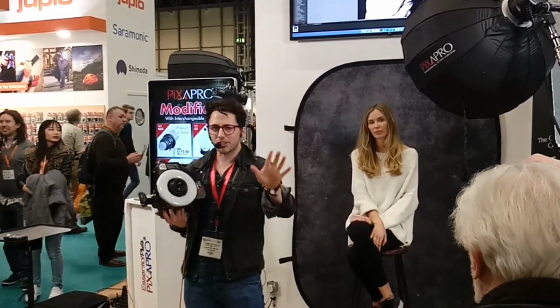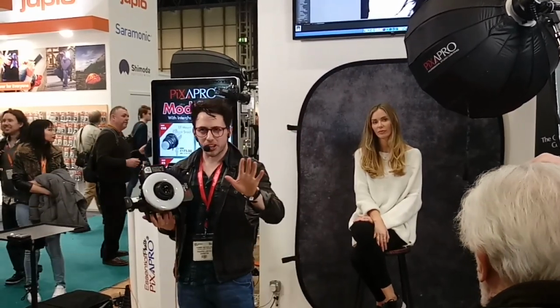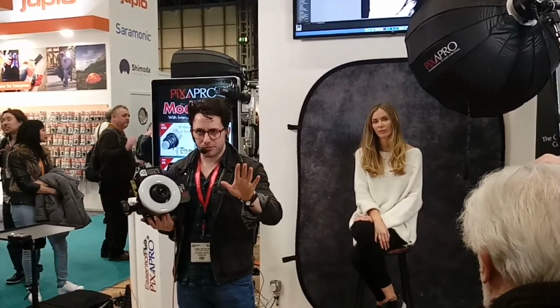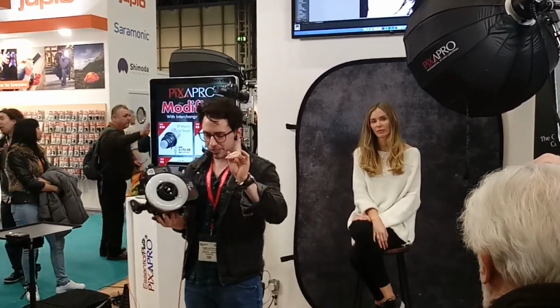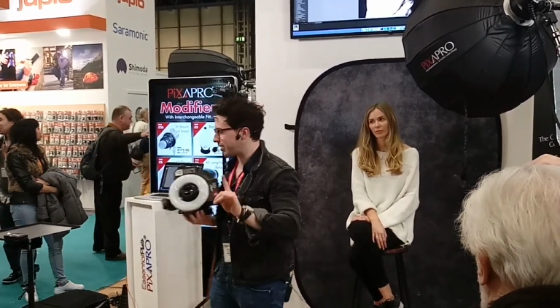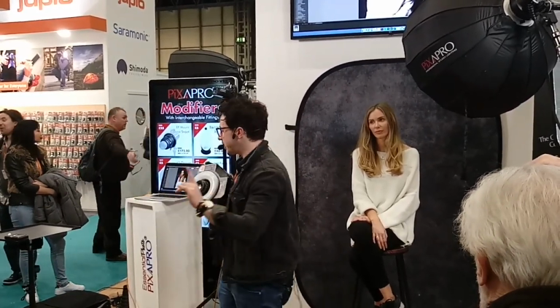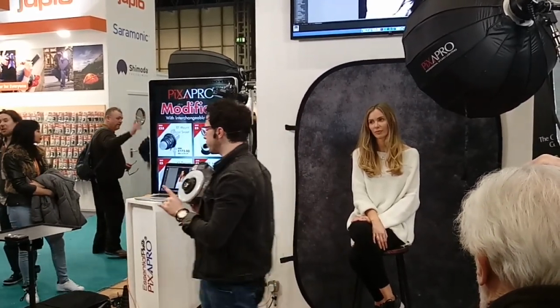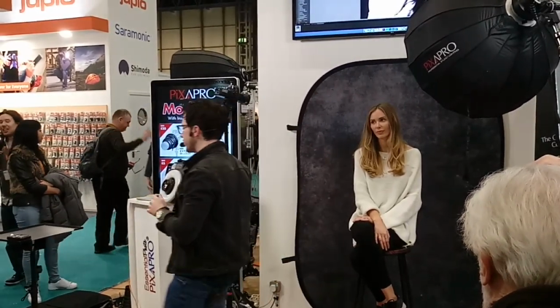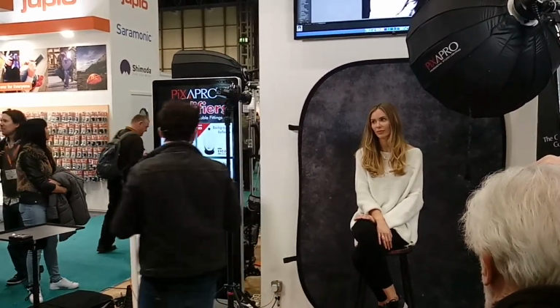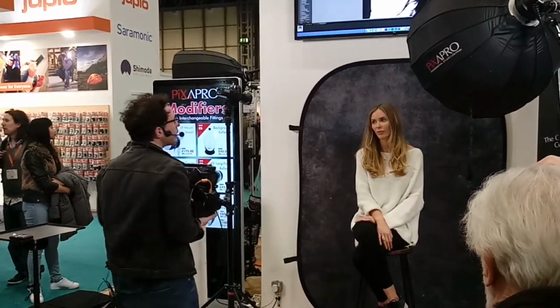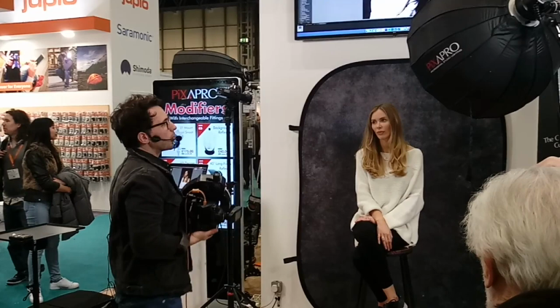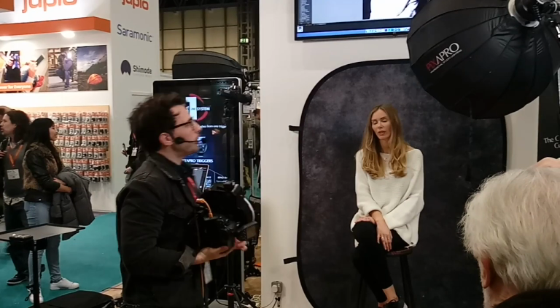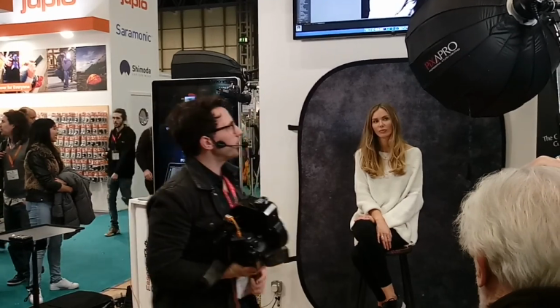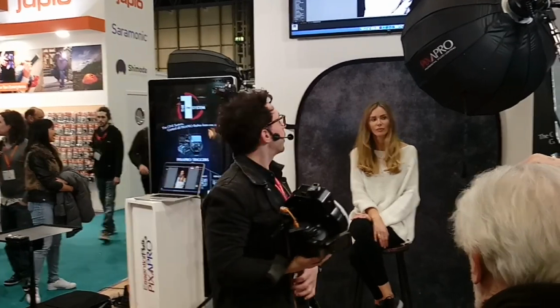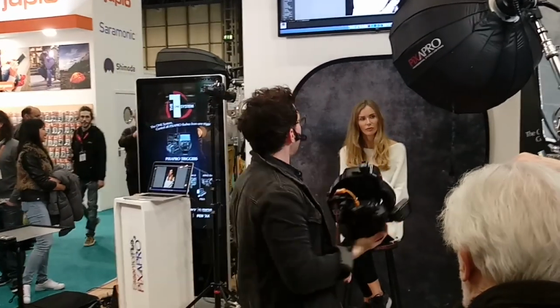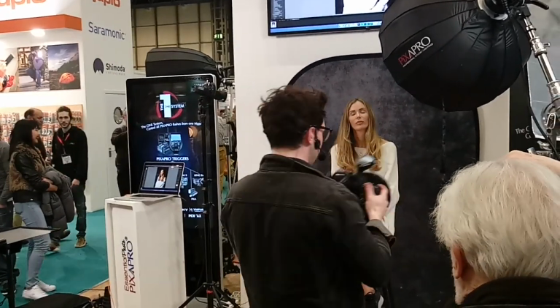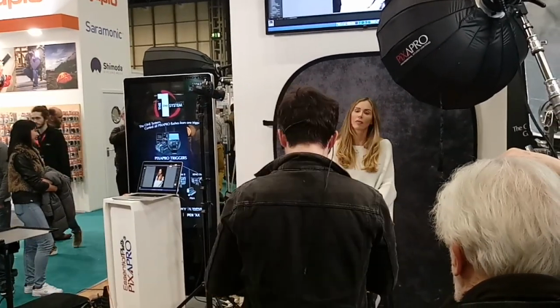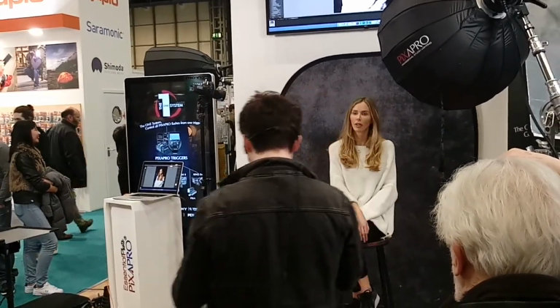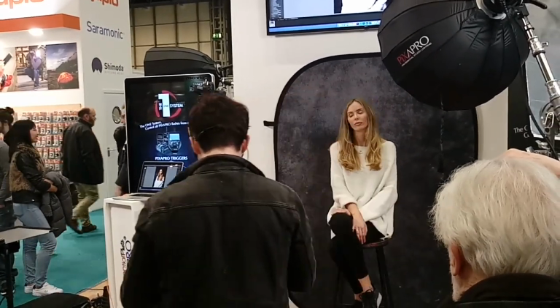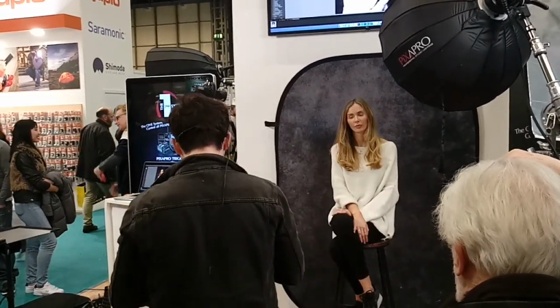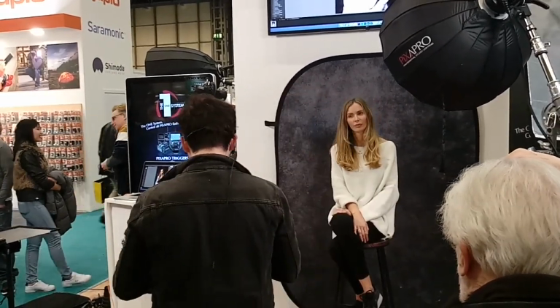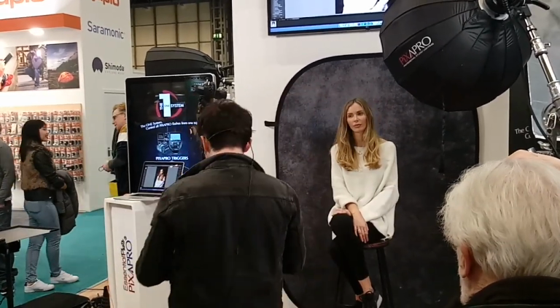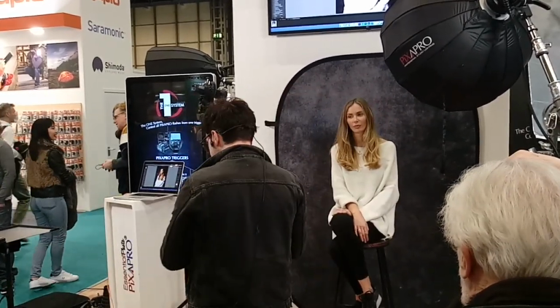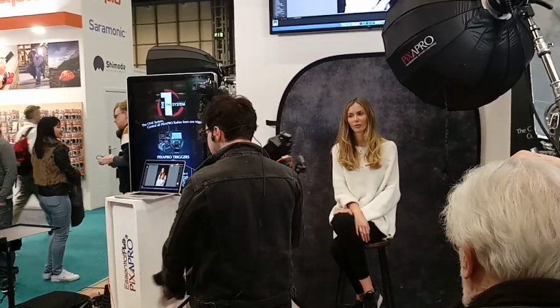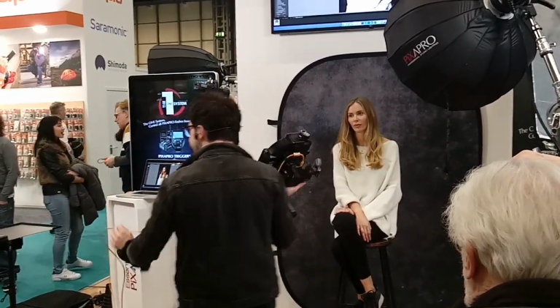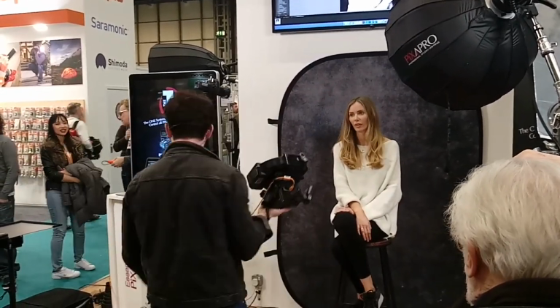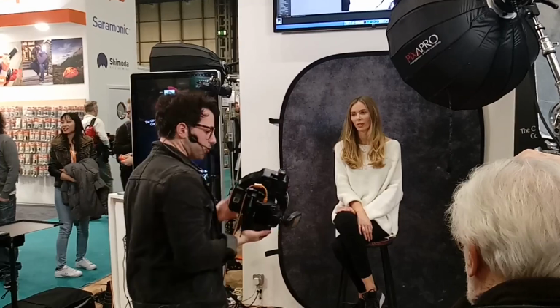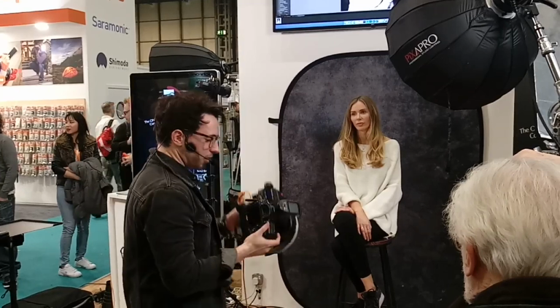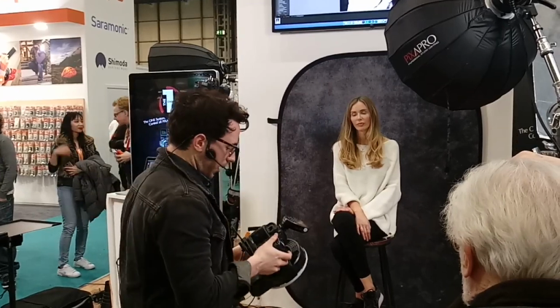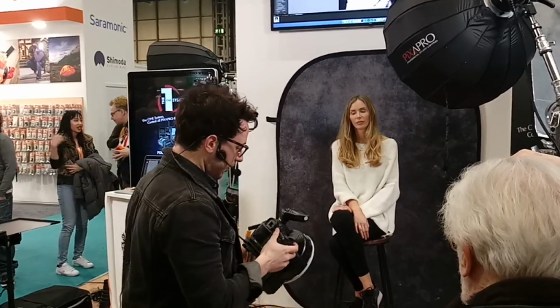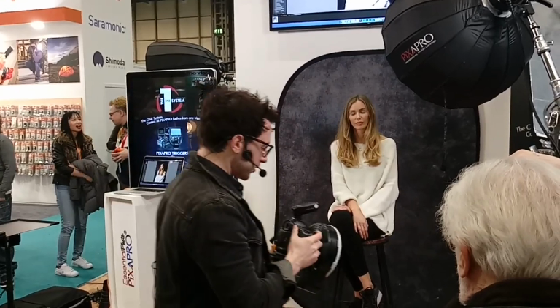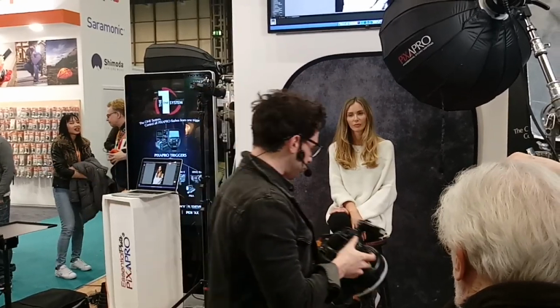Let's start with our key first — that's the main thing we want to do. So I've got a meter reading. I'm at F10, 1/125th of a second at ISO 200. And let's take a test shot.